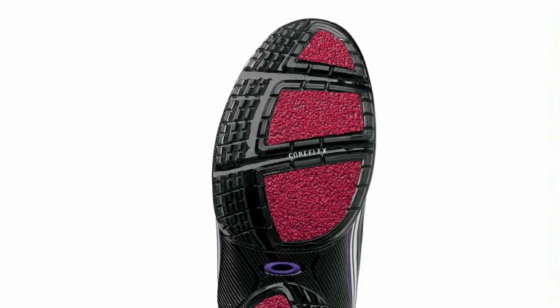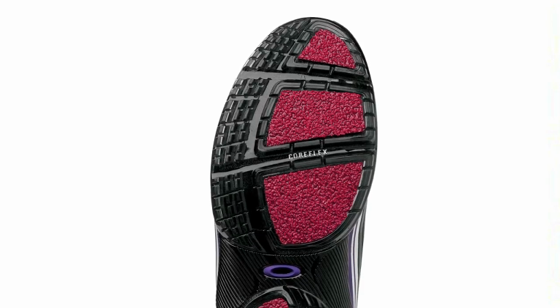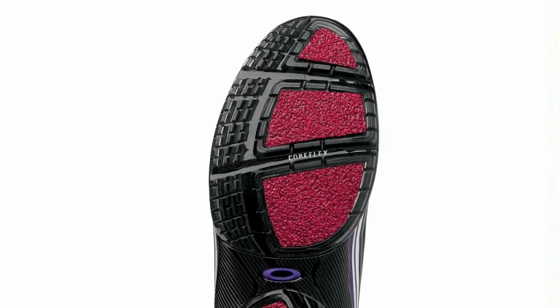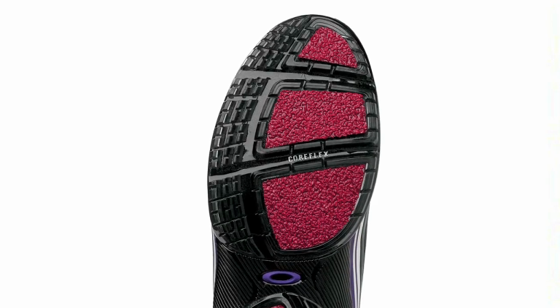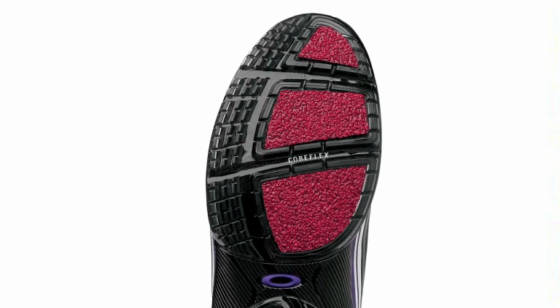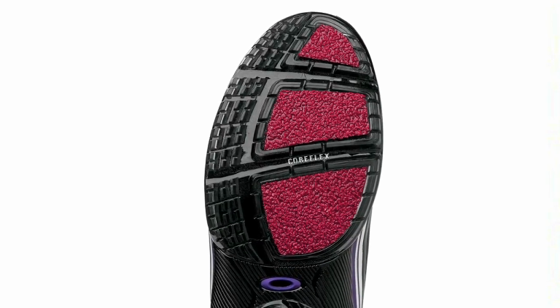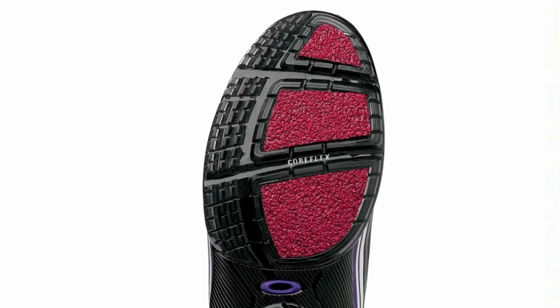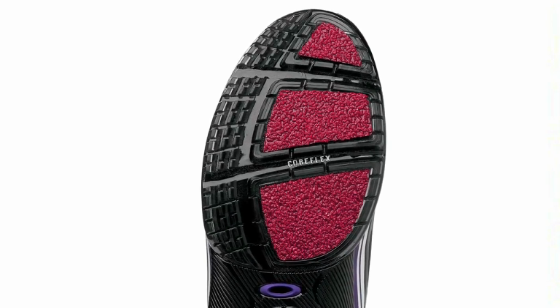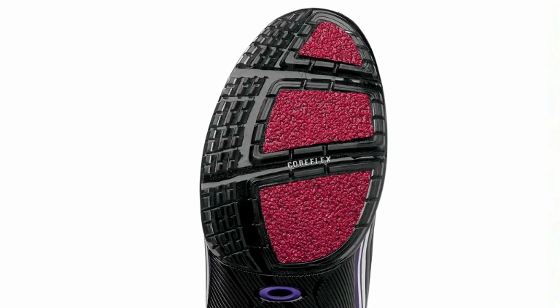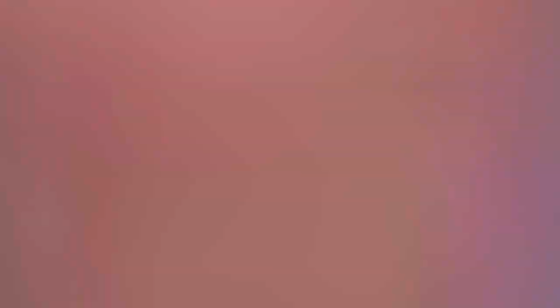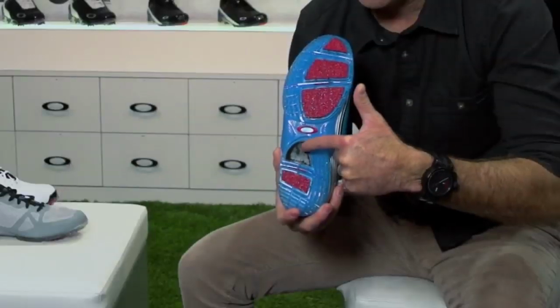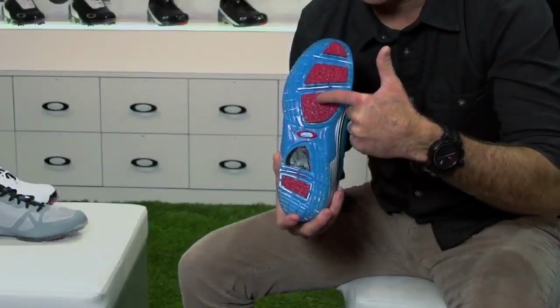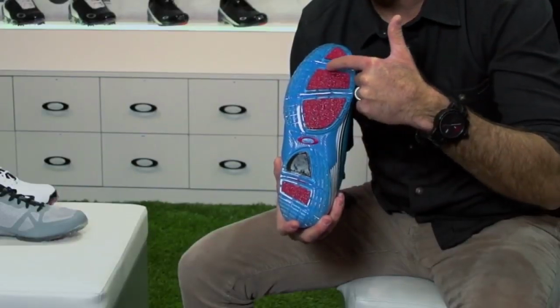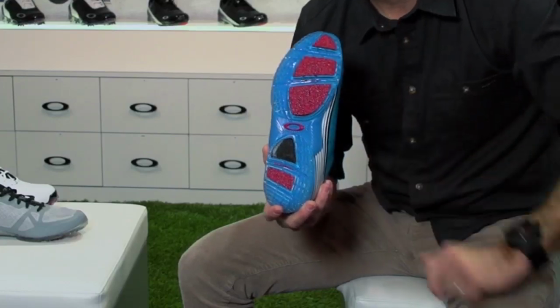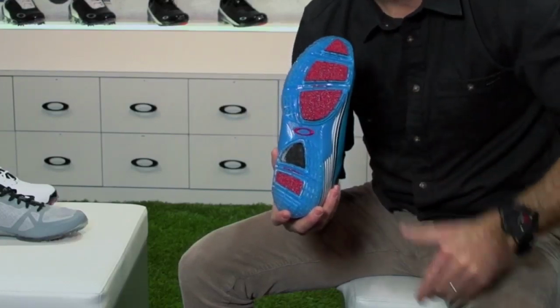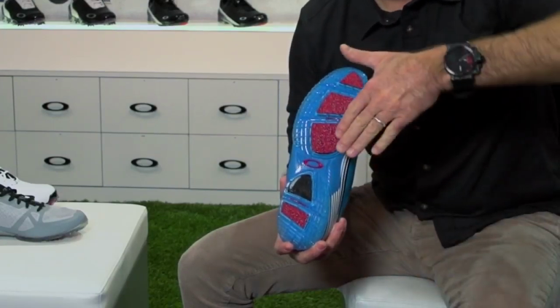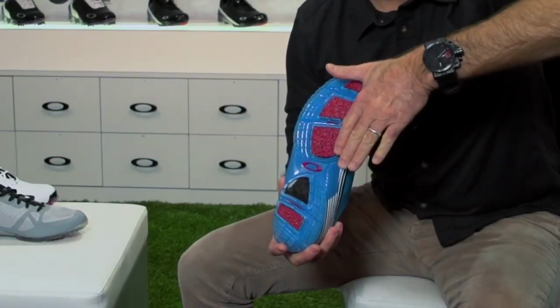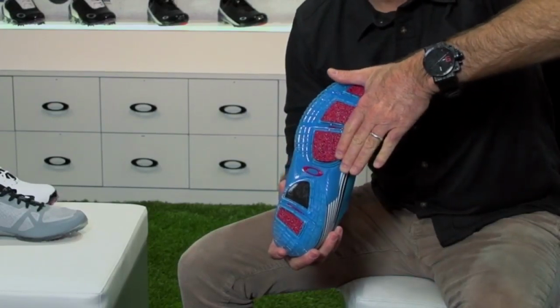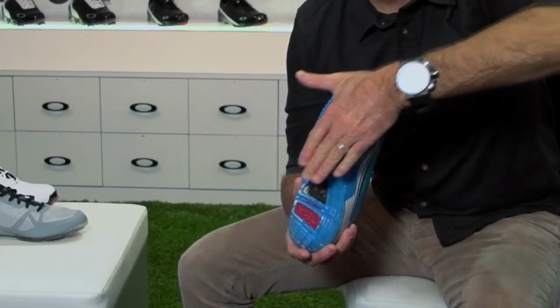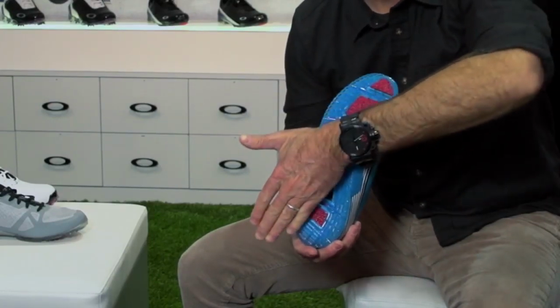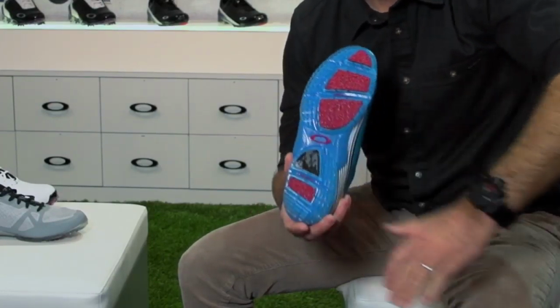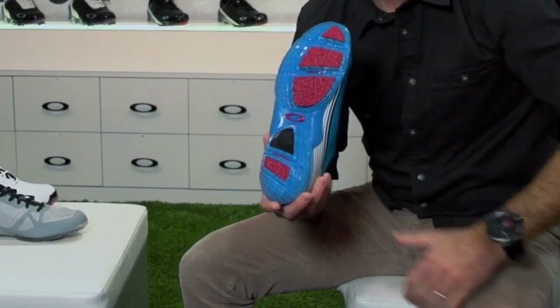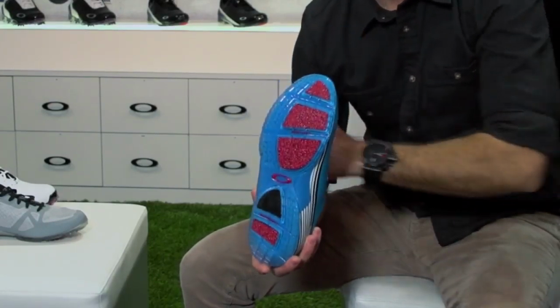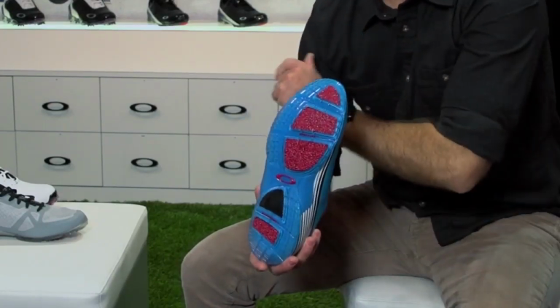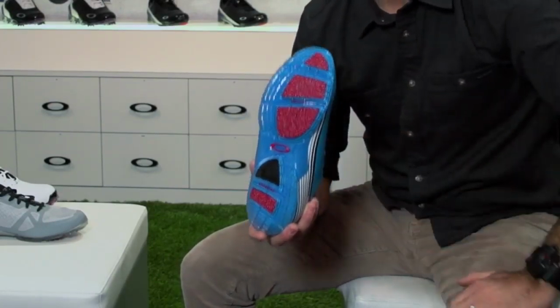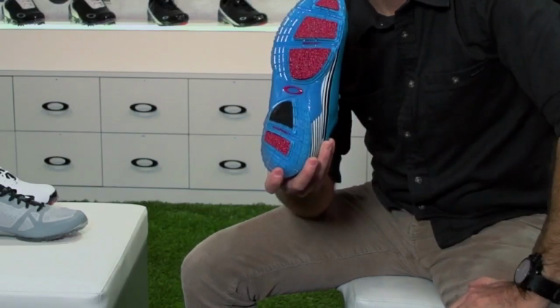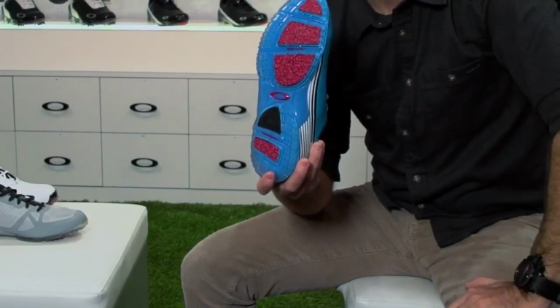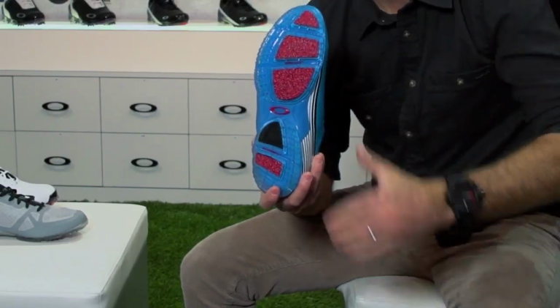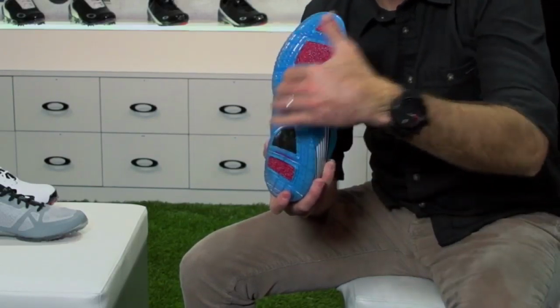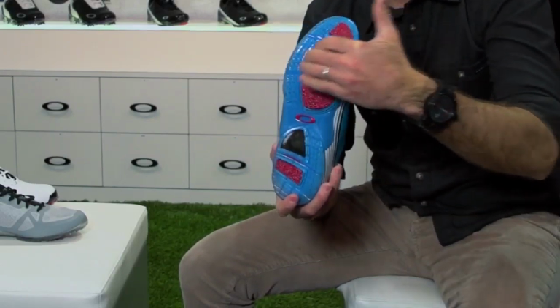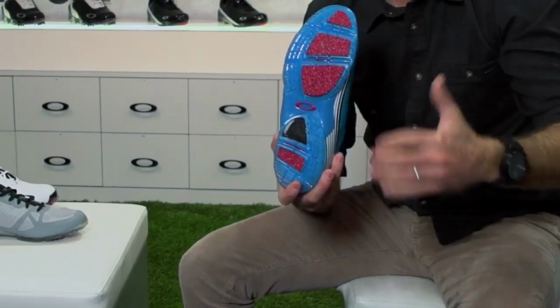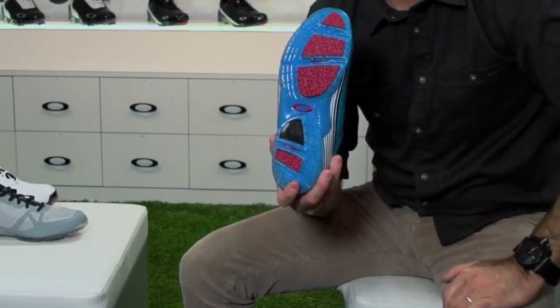Beyond that, Cypher II has a unique traction system that we call nano-spike. There's a series of pods here on the medial forefoot and on the lateral heel, which for the rotational movement in the golf swing, those are the critical areas for grip.